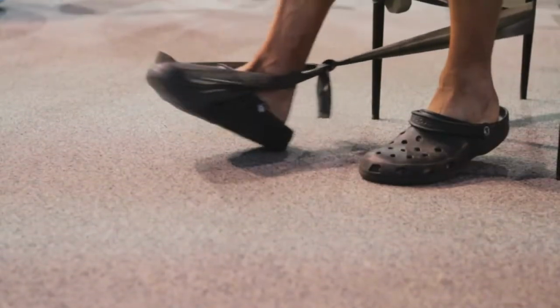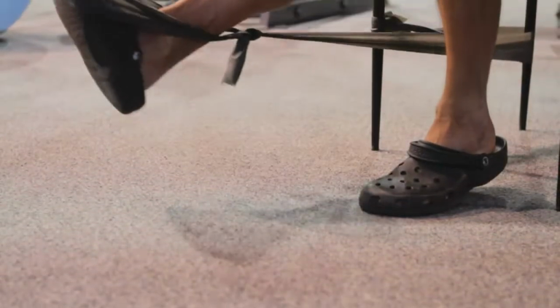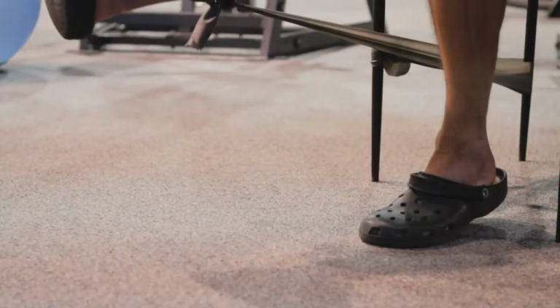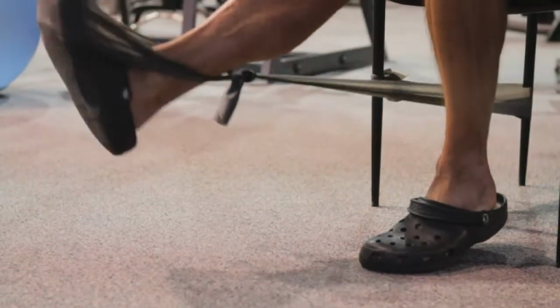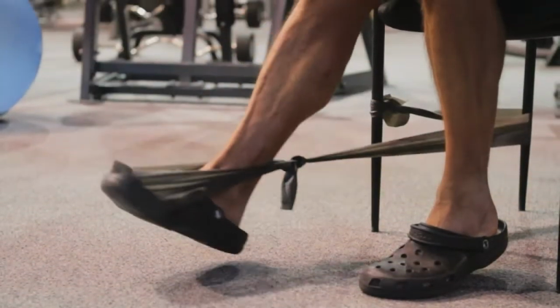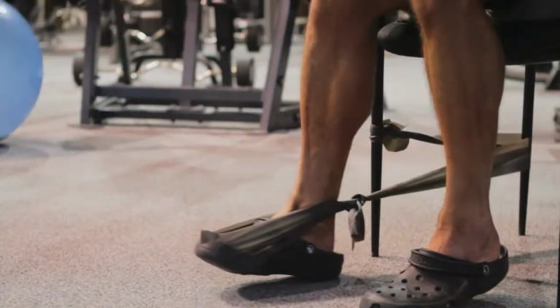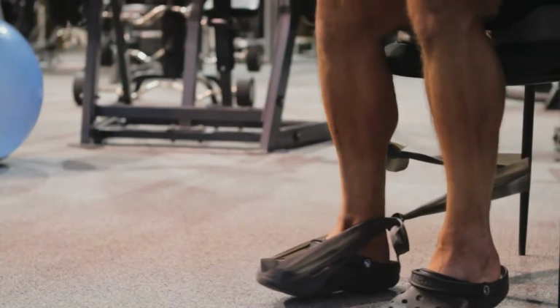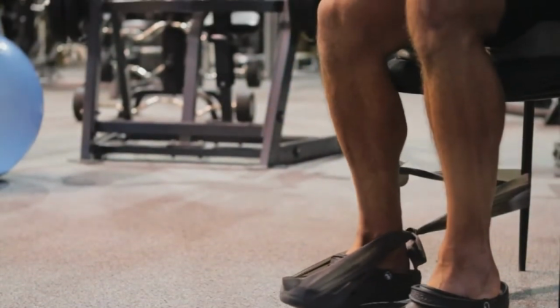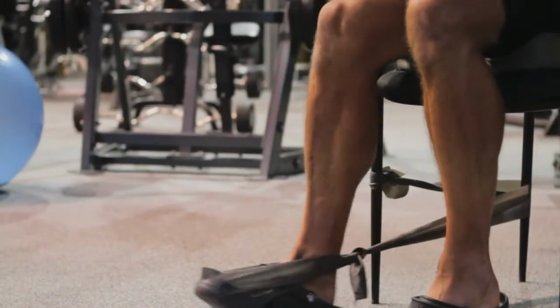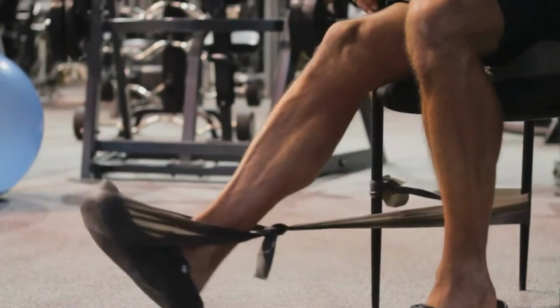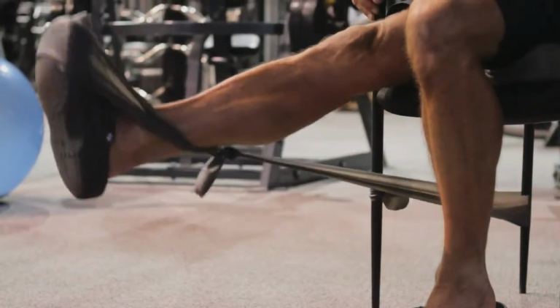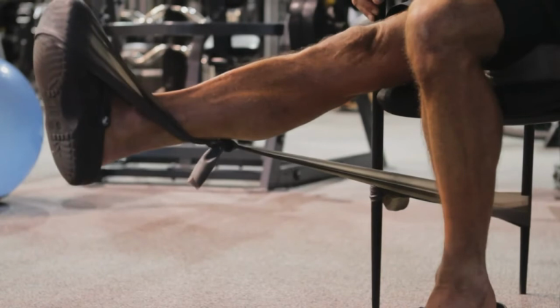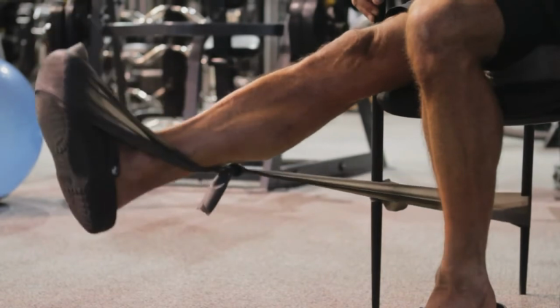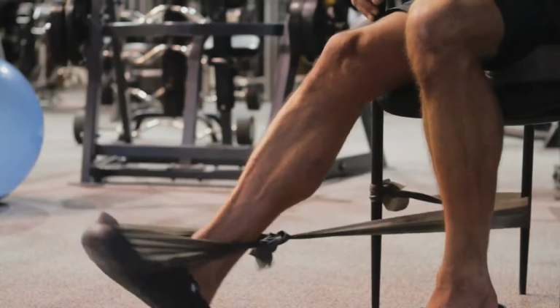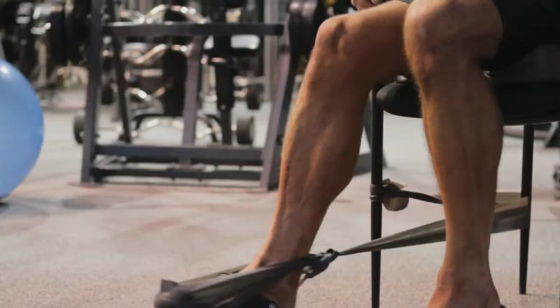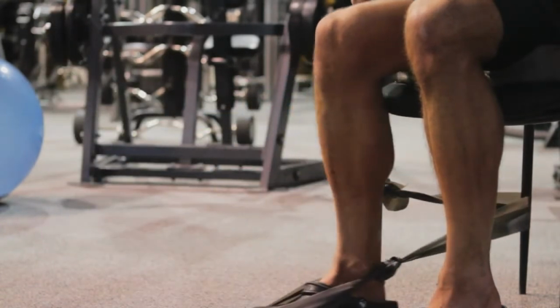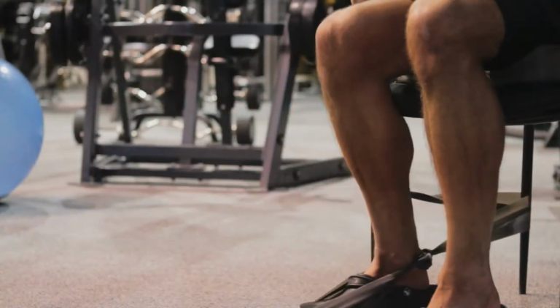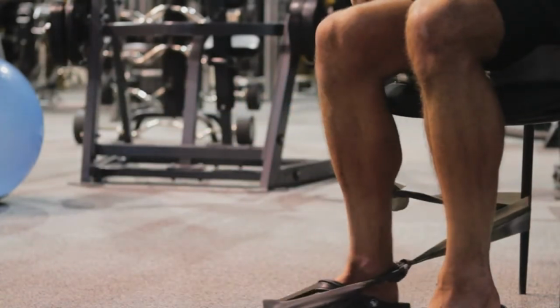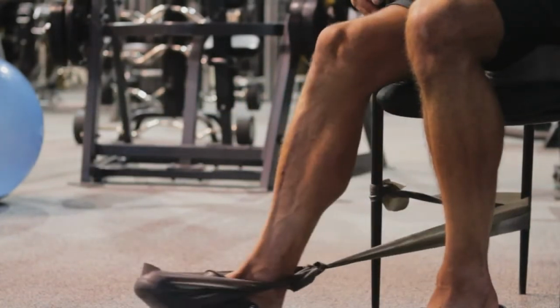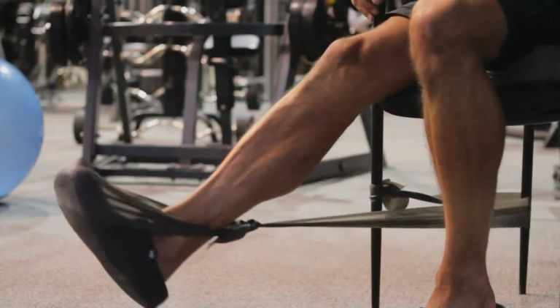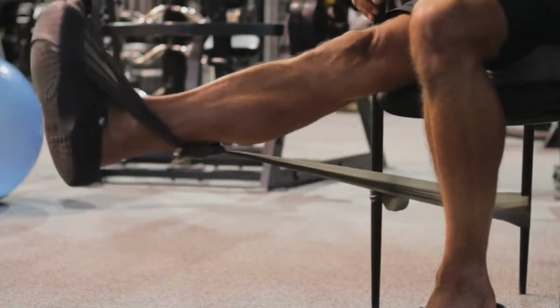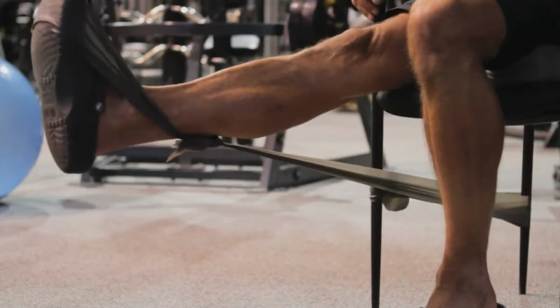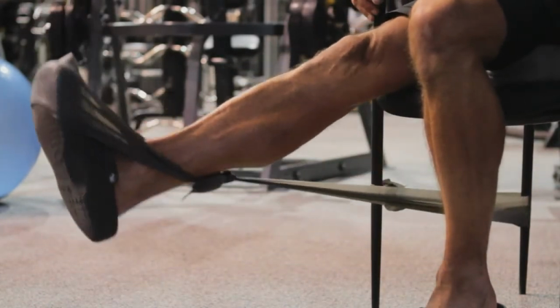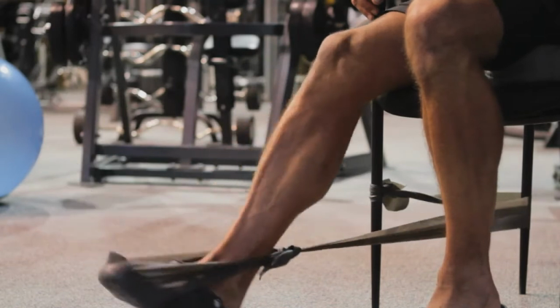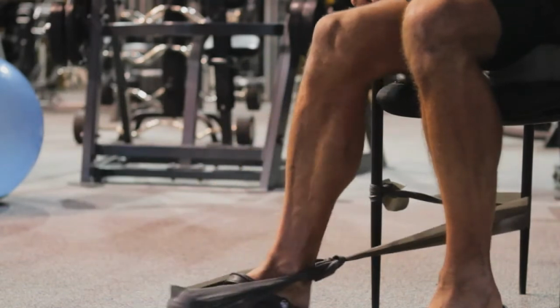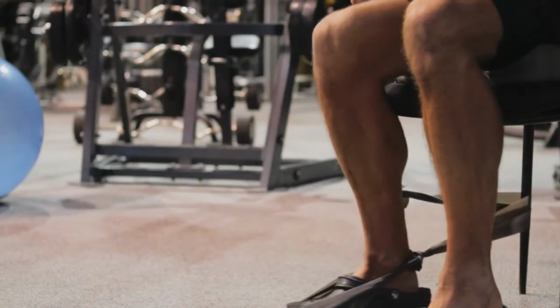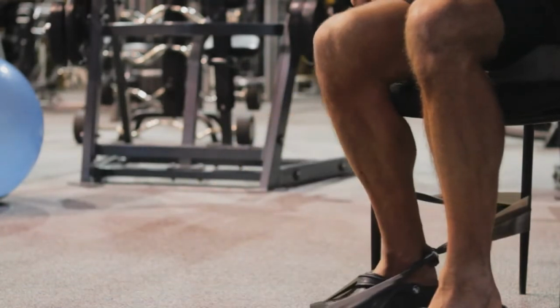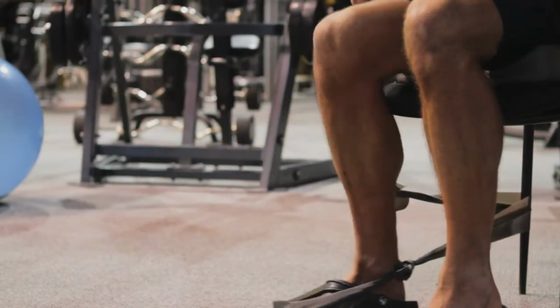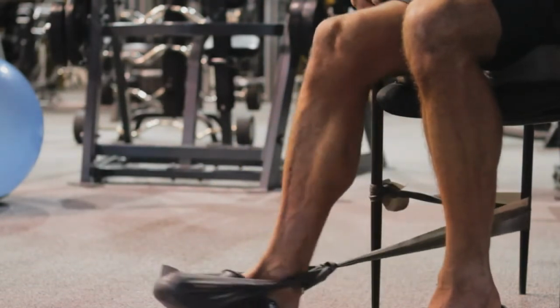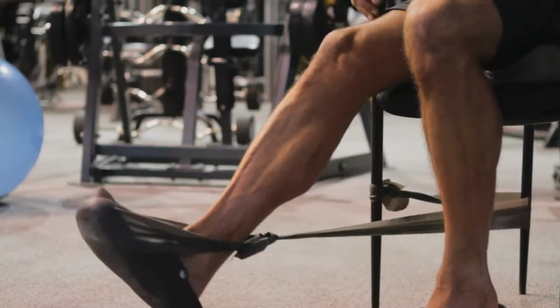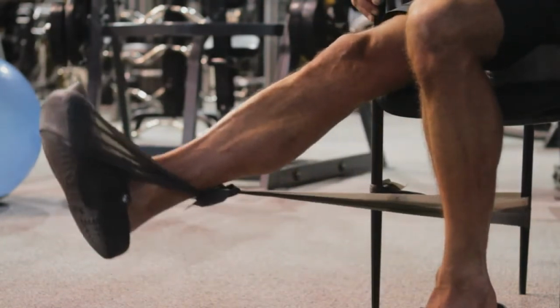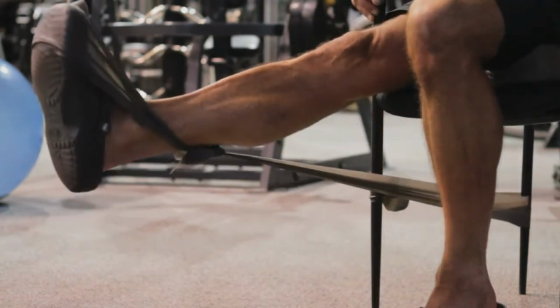The first exercise that you can do is the leg extension. Attach one end of the TheraBand to the leg of a chair and the other end around your ankle, and then as if you were on a leg extension machine in the gym, lift and lower your lower leg slowly and in control.